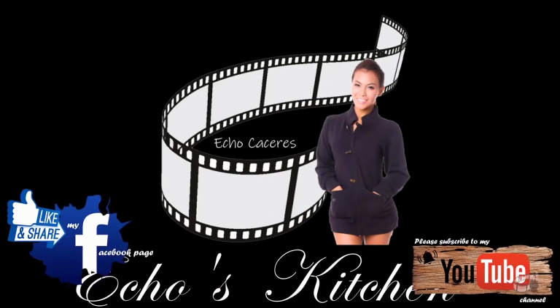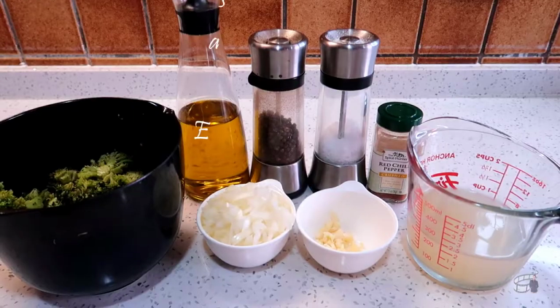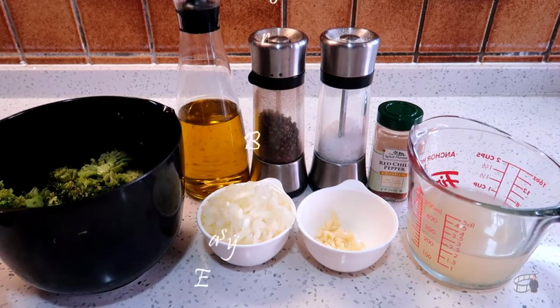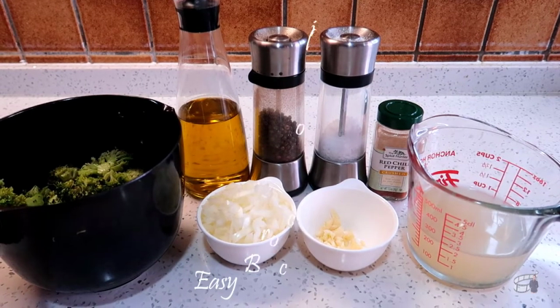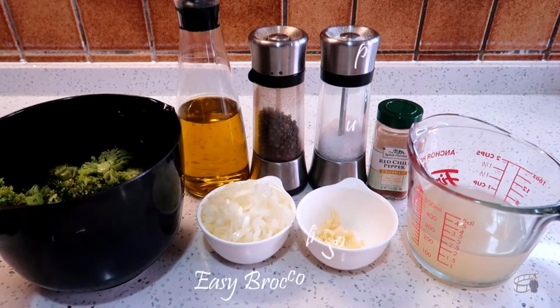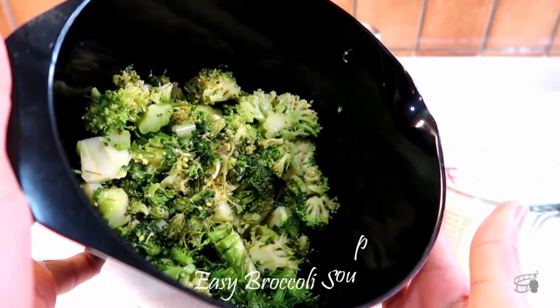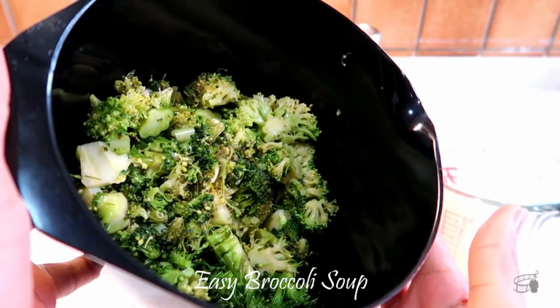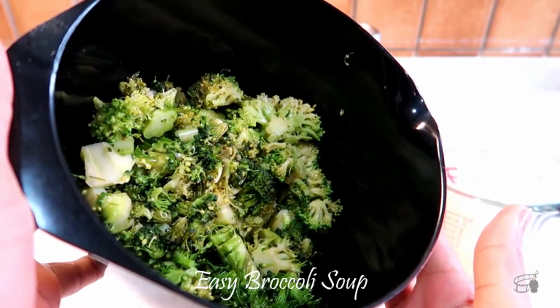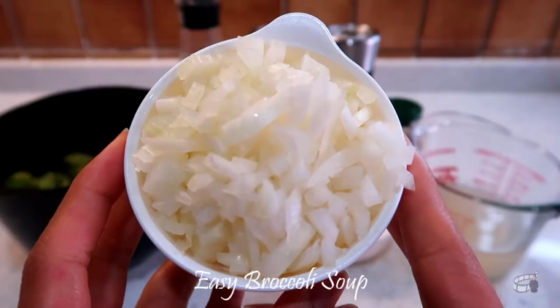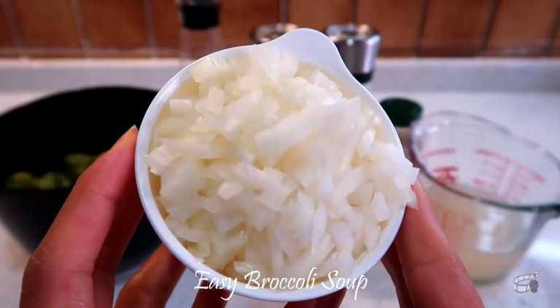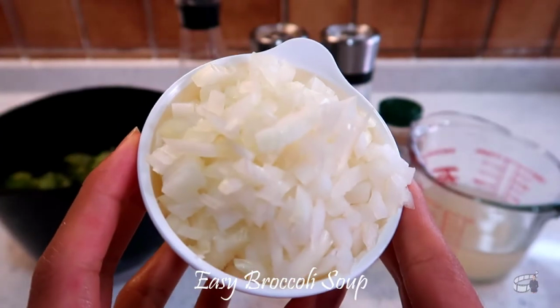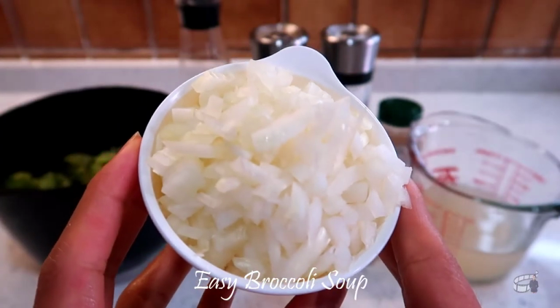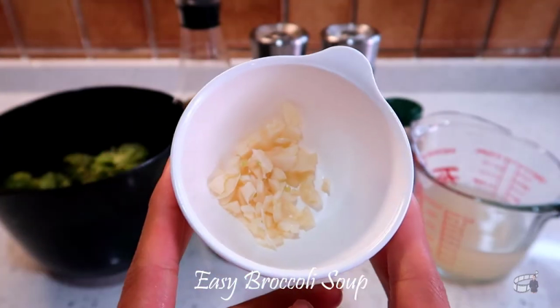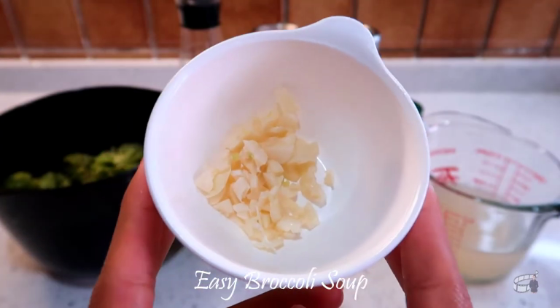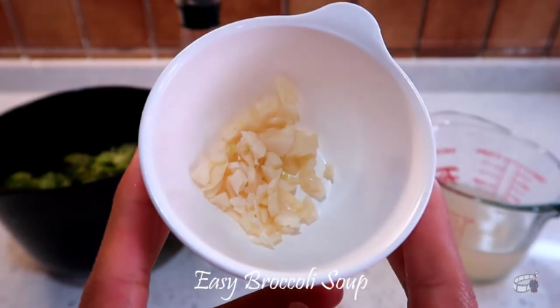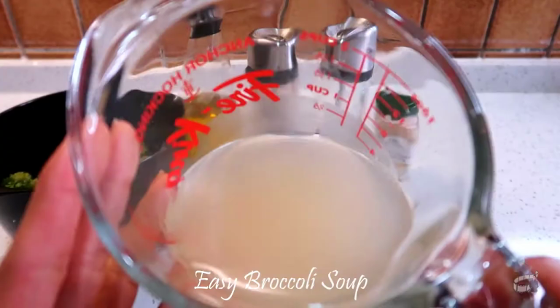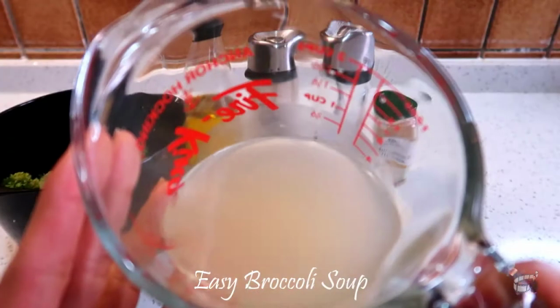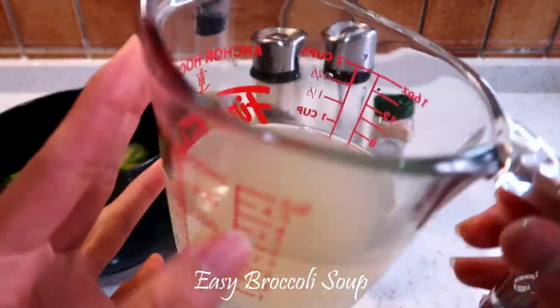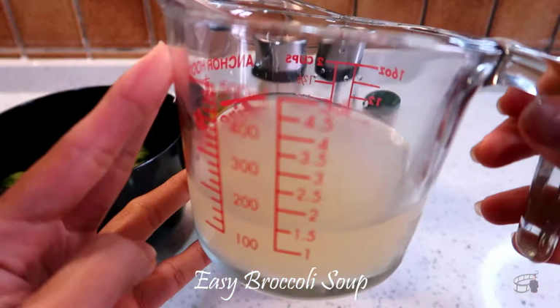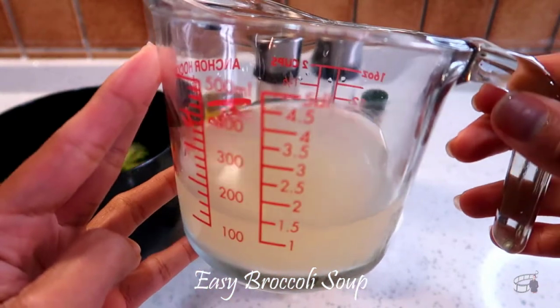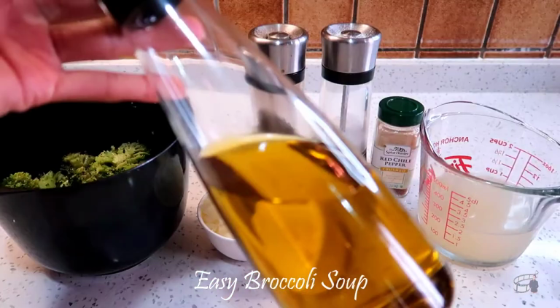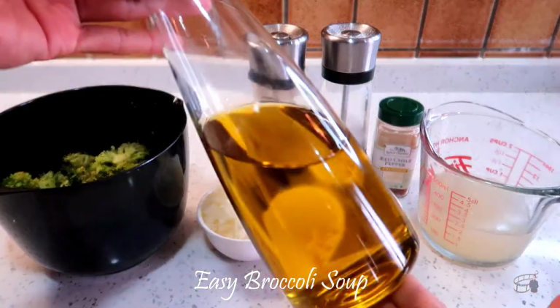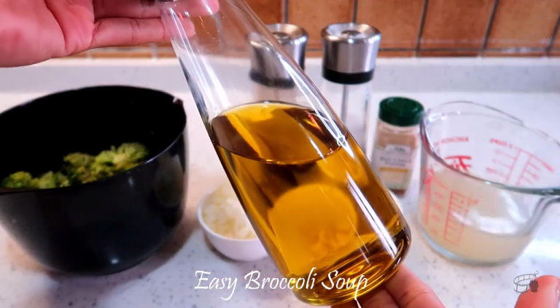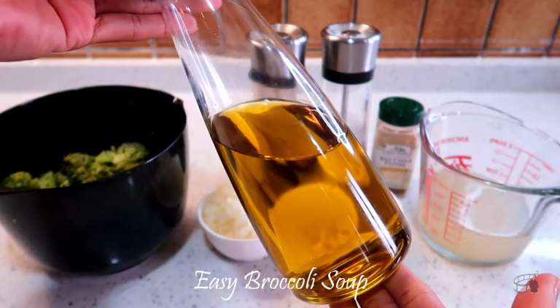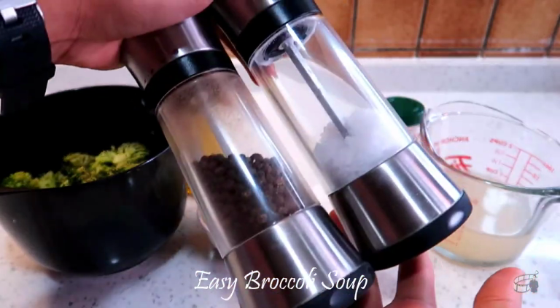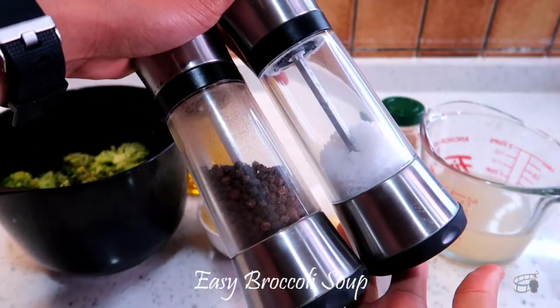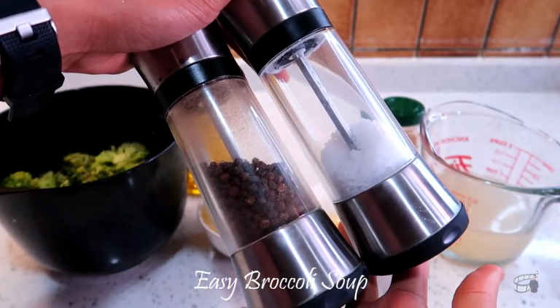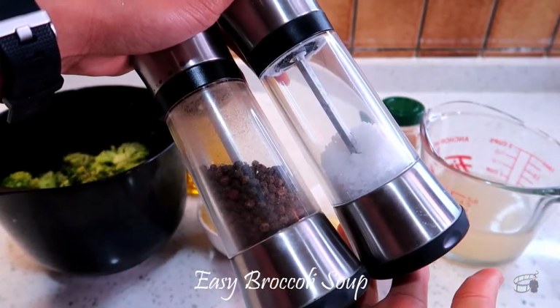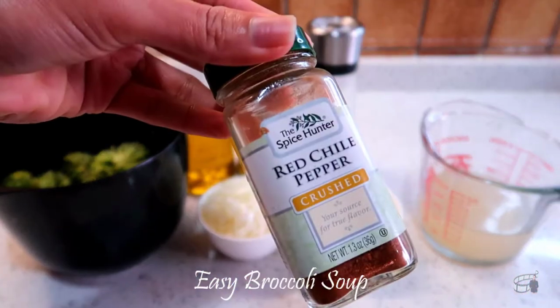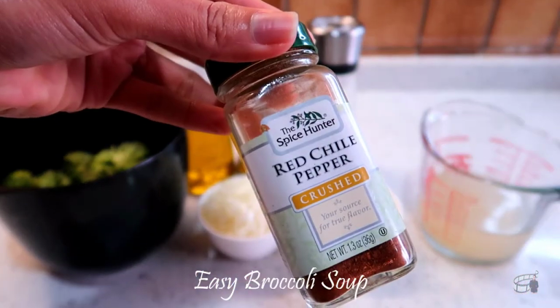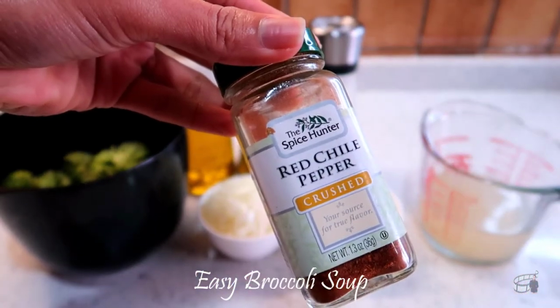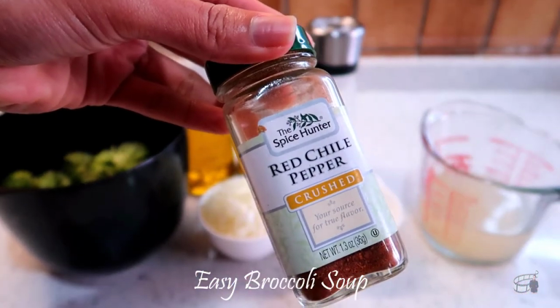Here are the ingredients: broccoli, white onion, garlic, chicken stock, olive oil, salt and pepper, and chili flakes to taste.